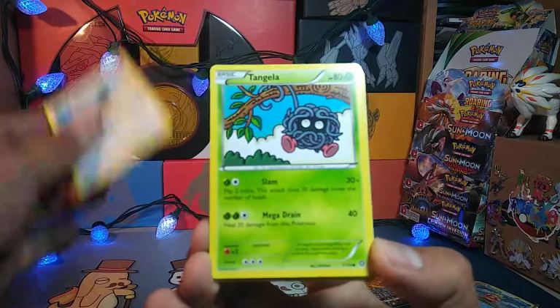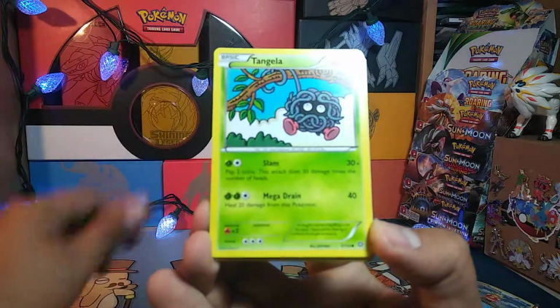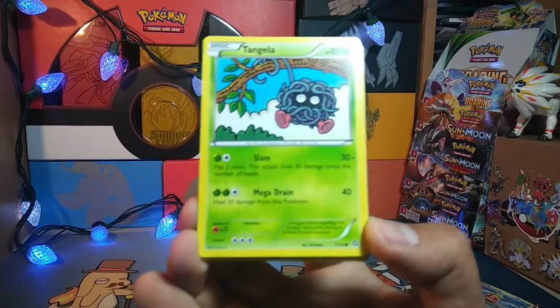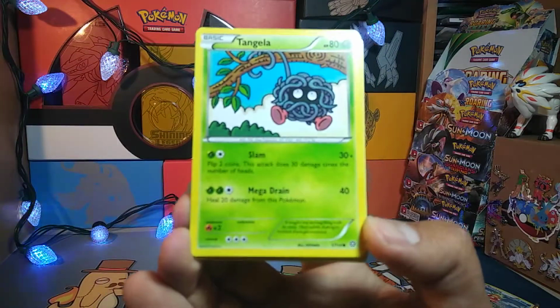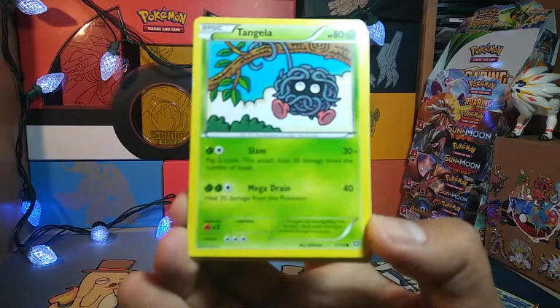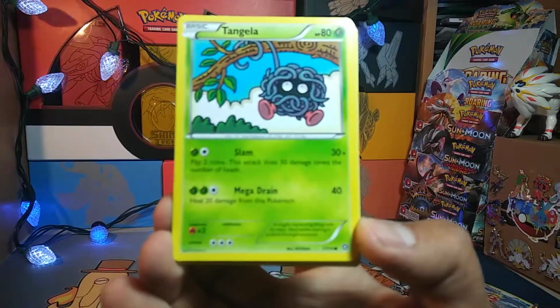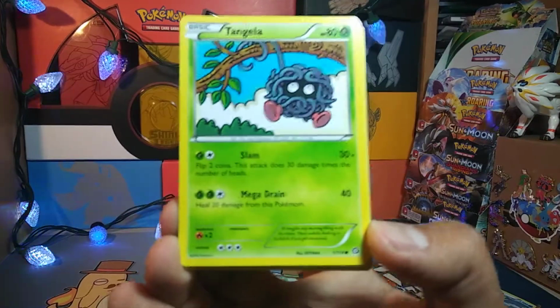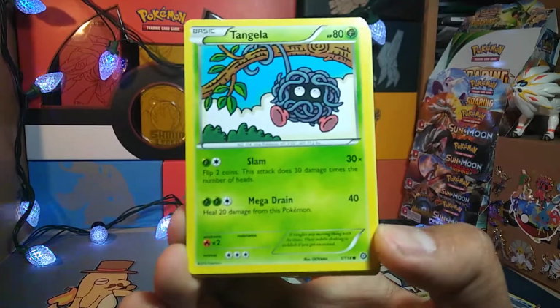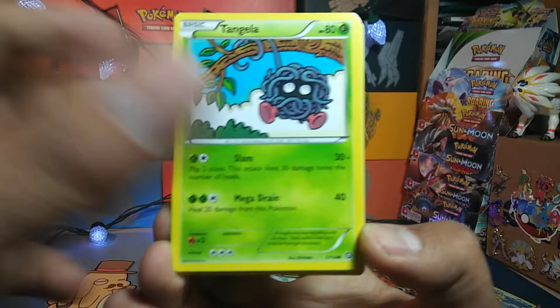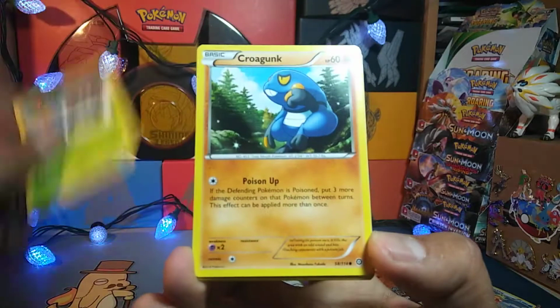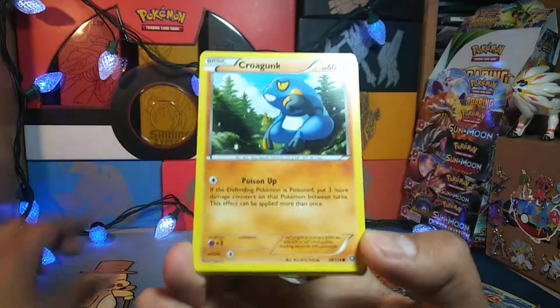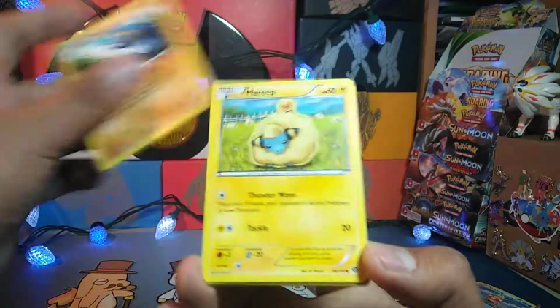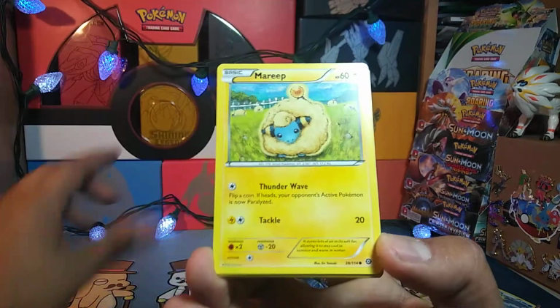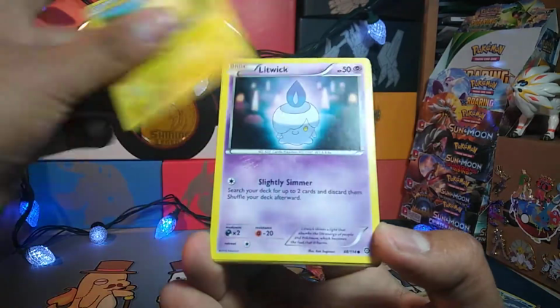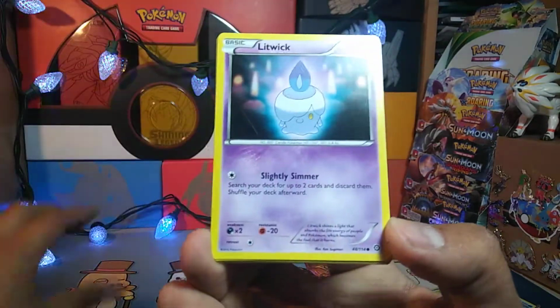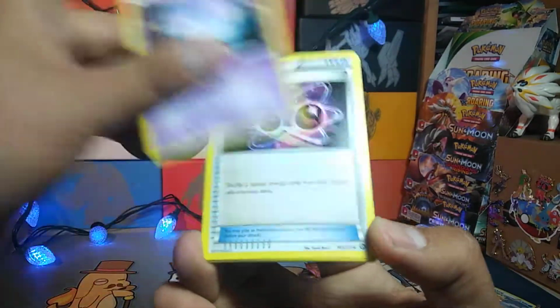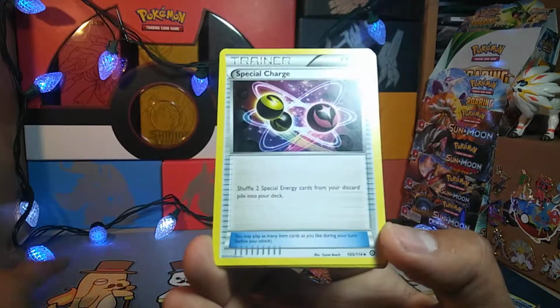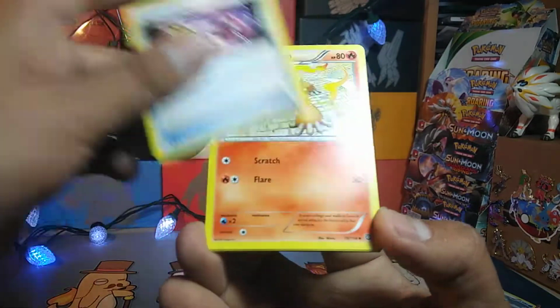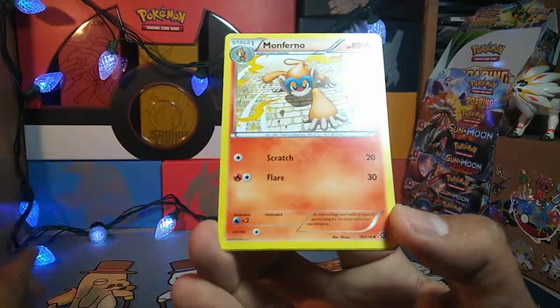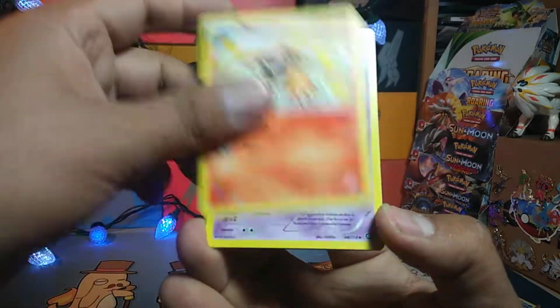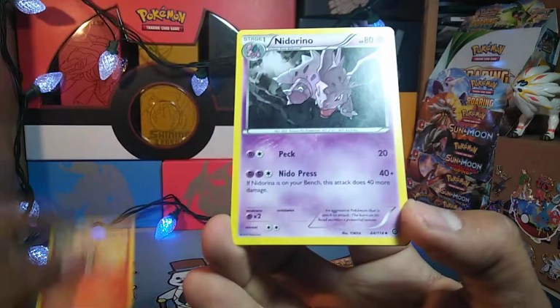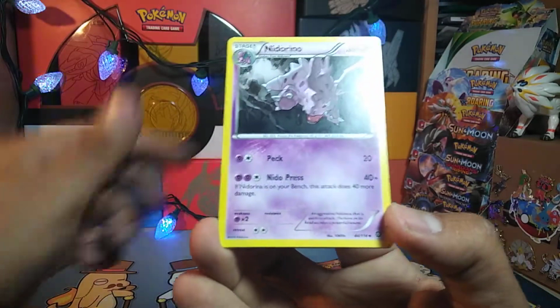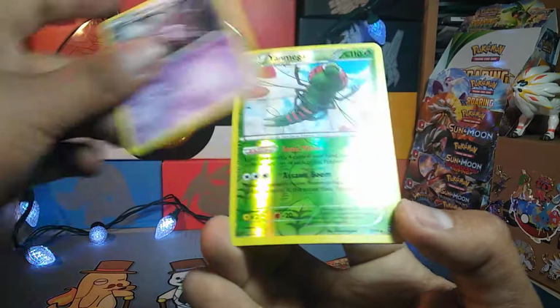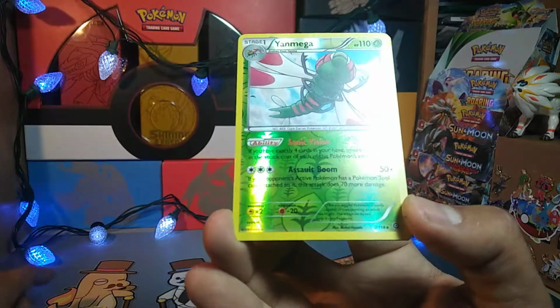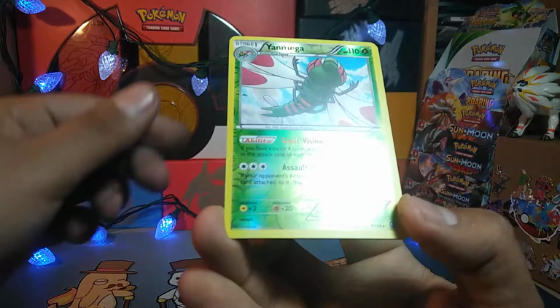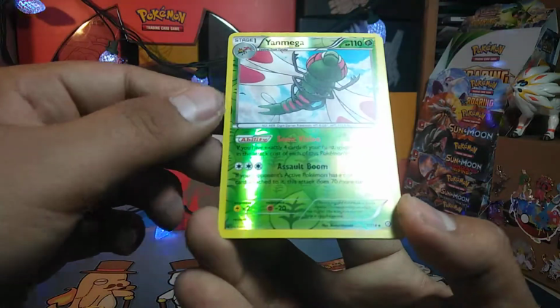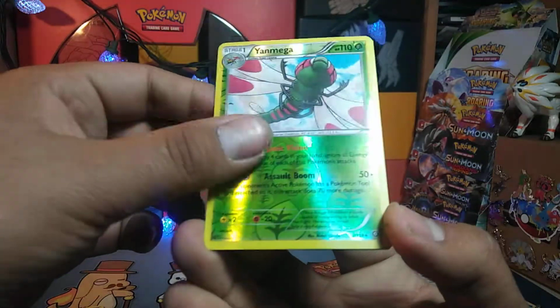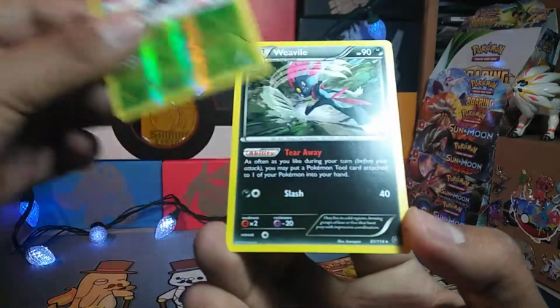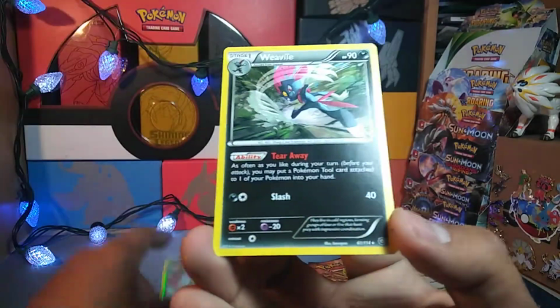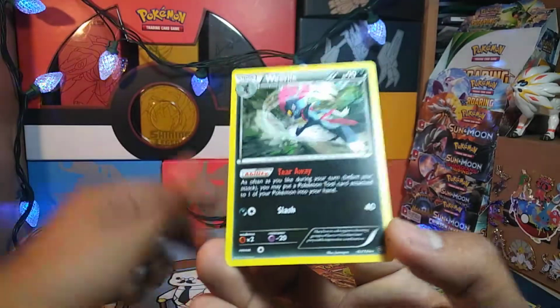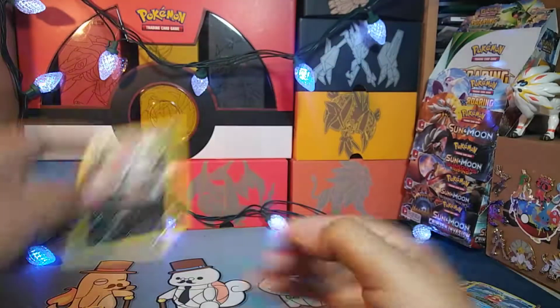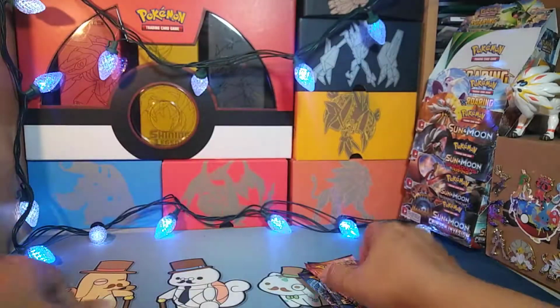And we have a Rufflet, a Tynamo, Croagunk, Marill, Litwick, Special Charge, Monferno, and a mega reverse rare, and a Weavile.